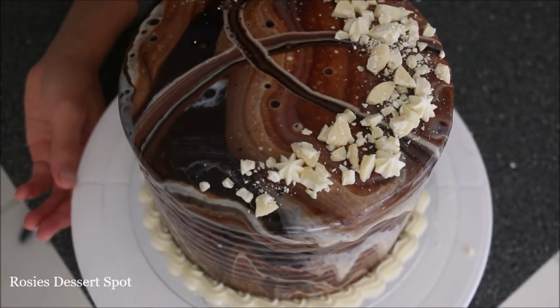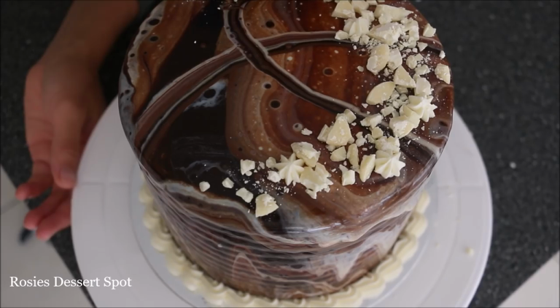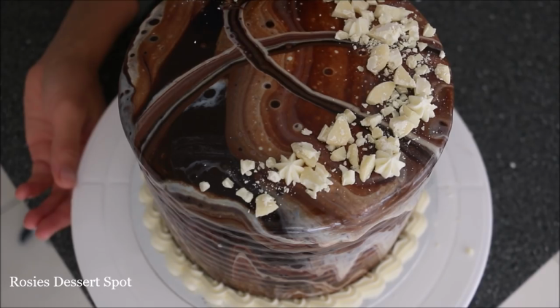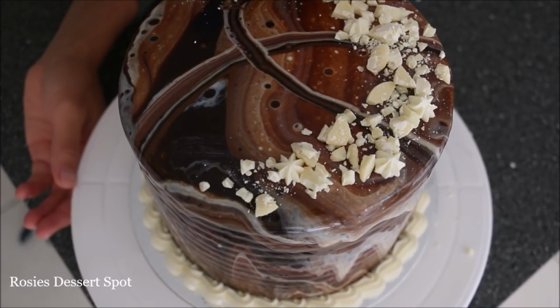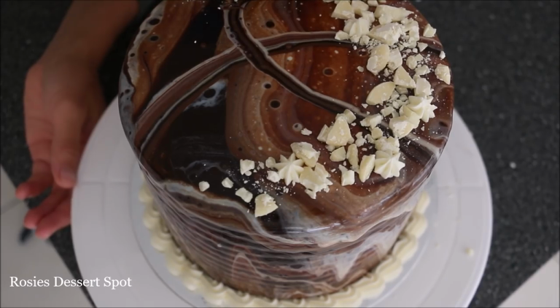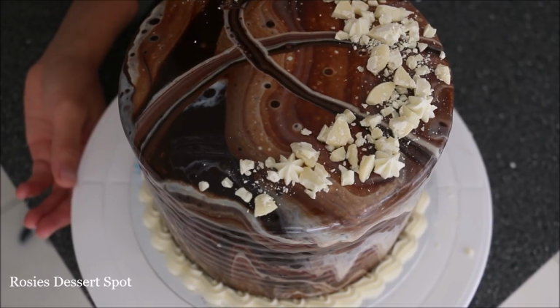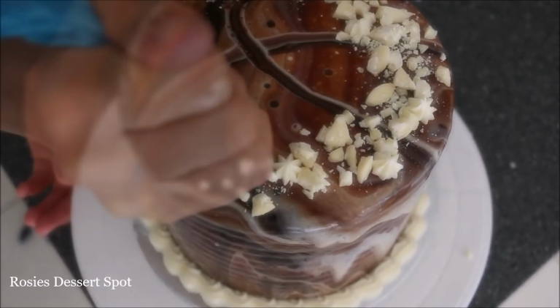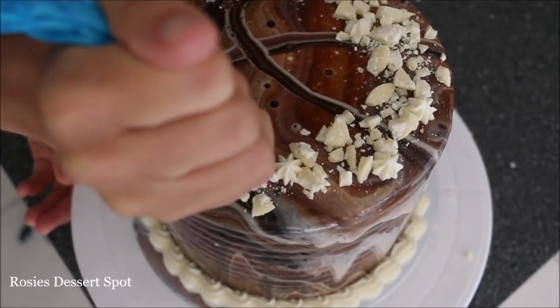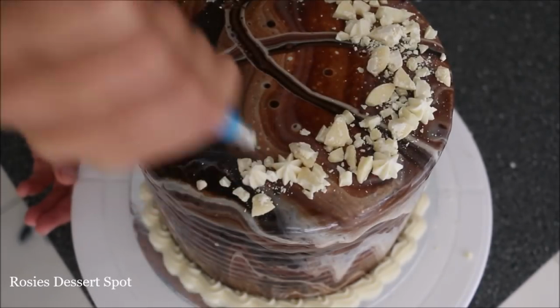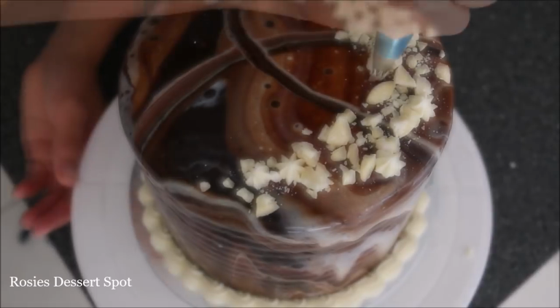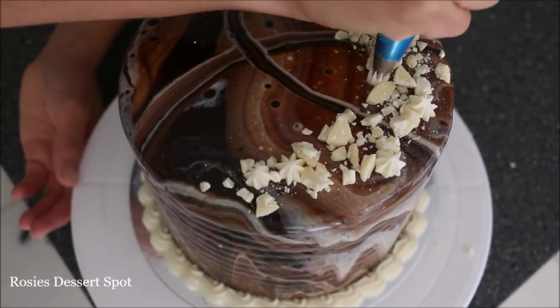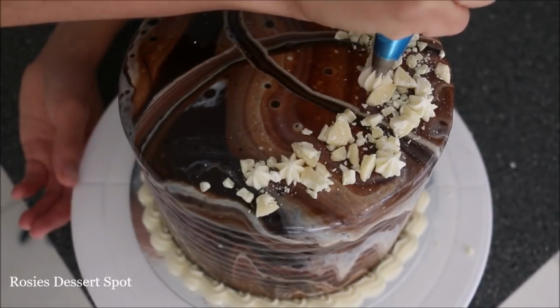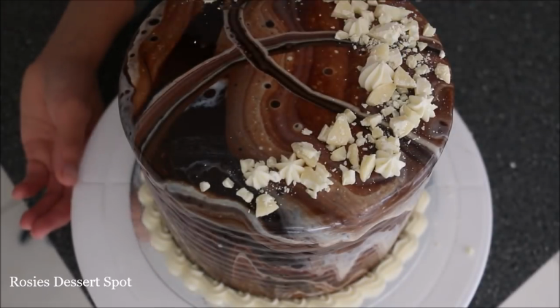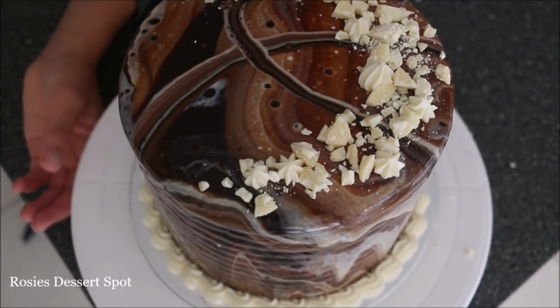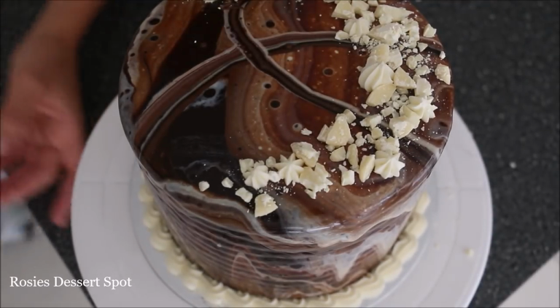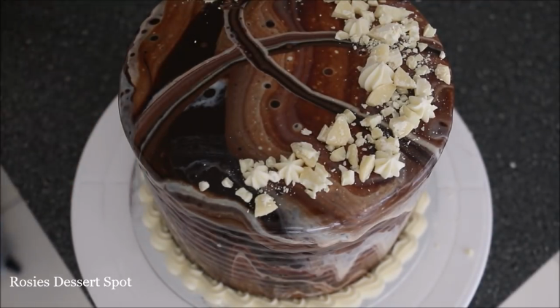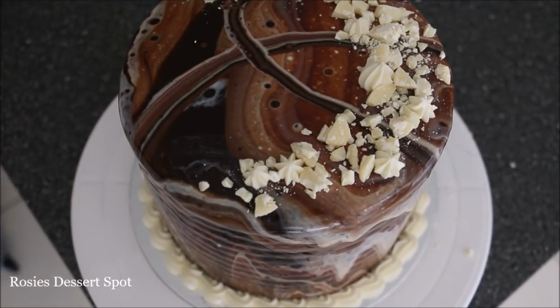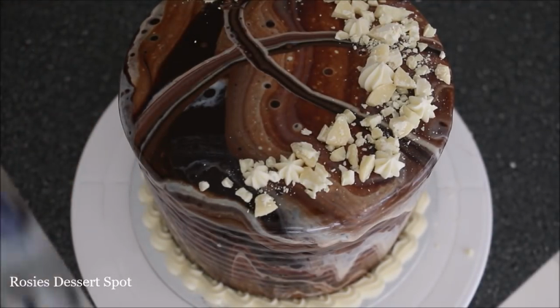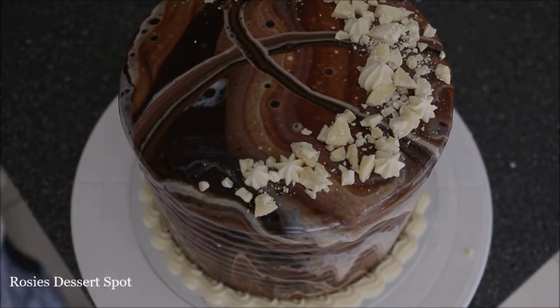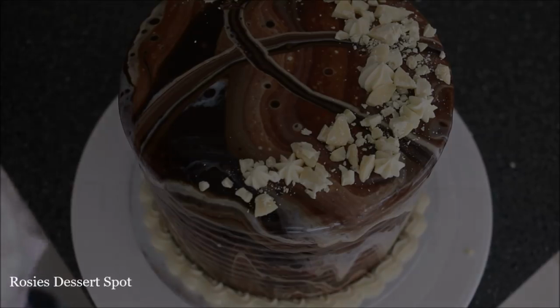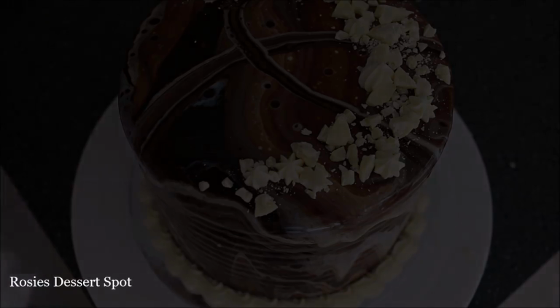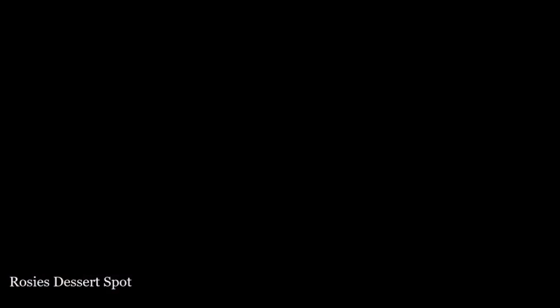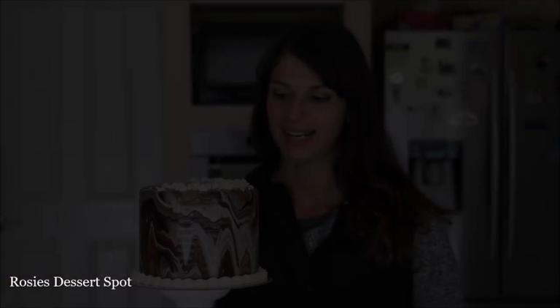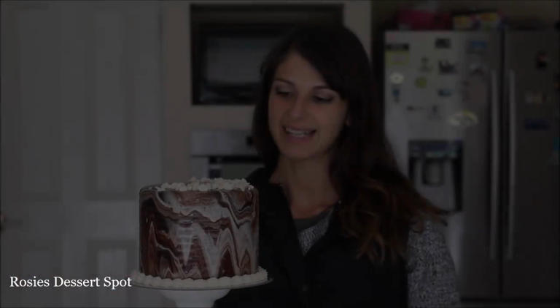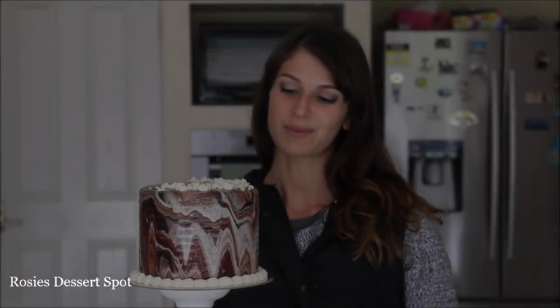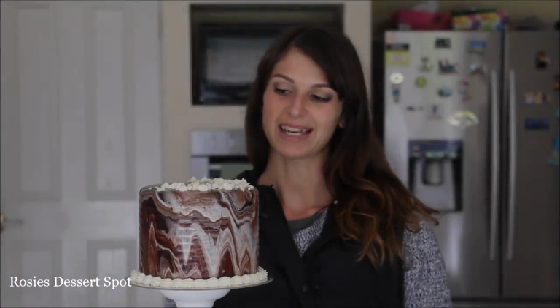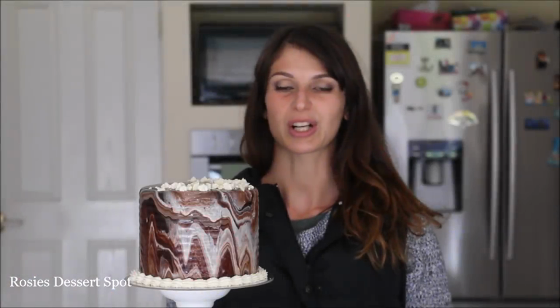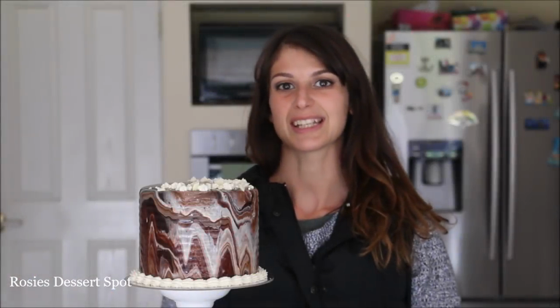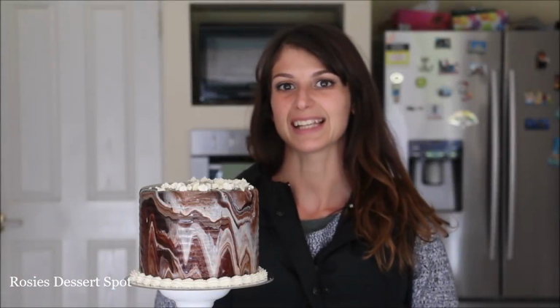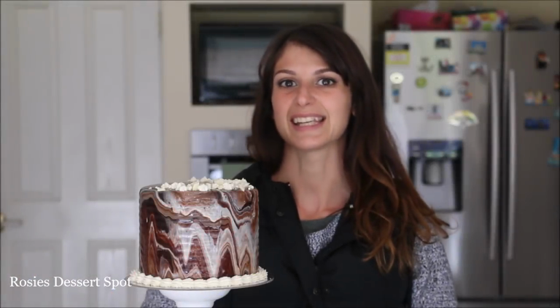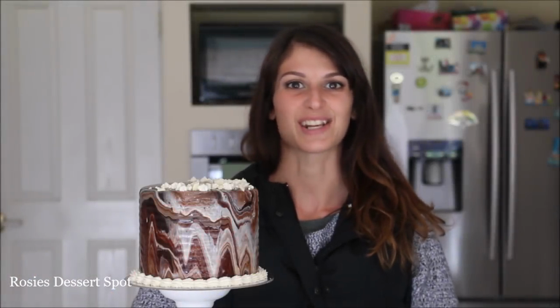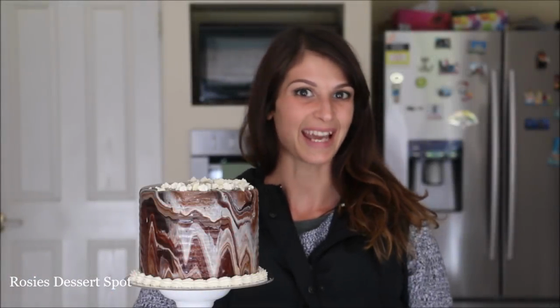As a finishing touch, just adding some little dolloped stars. And you're done! And that is how you make a chocolate galaxy ganache cake.